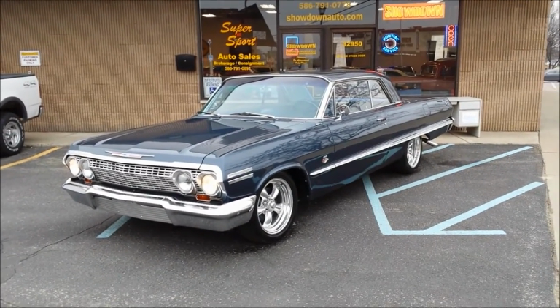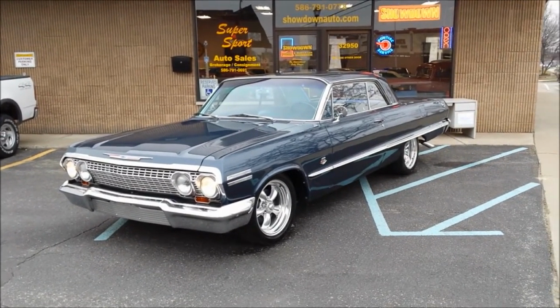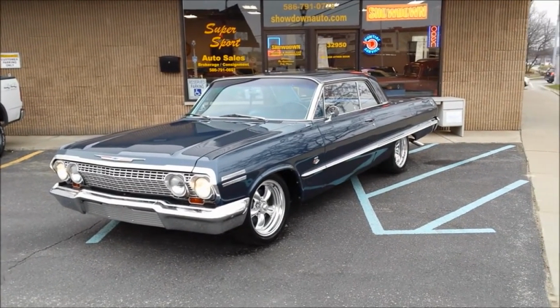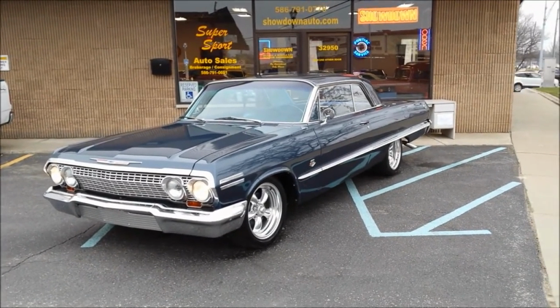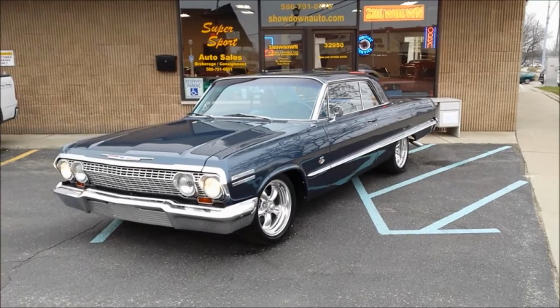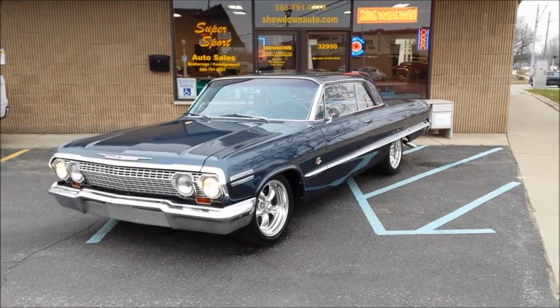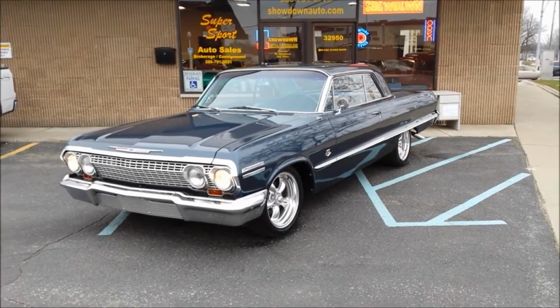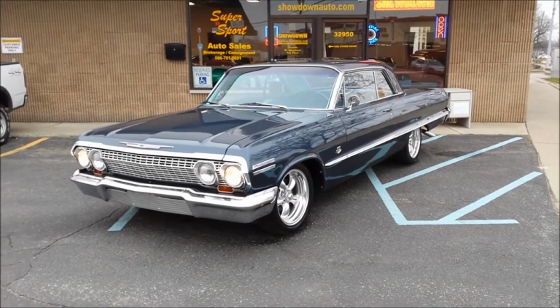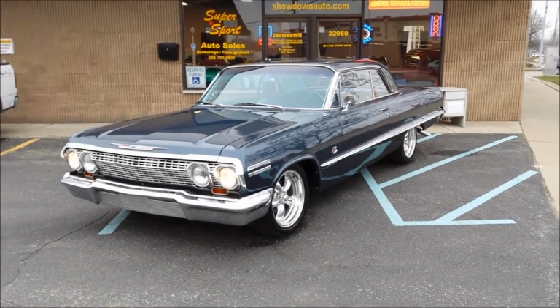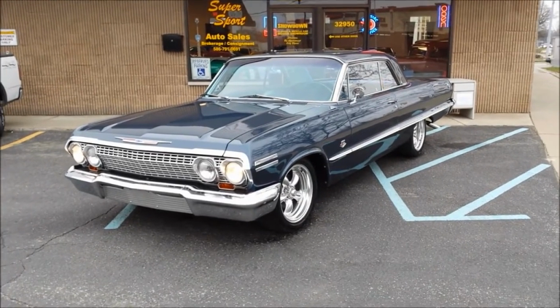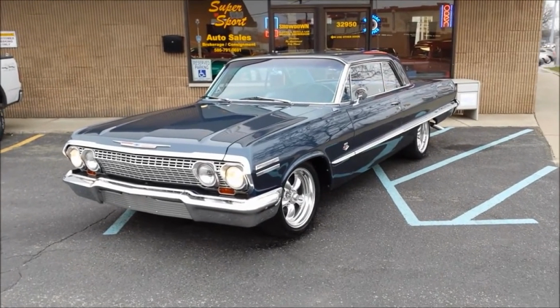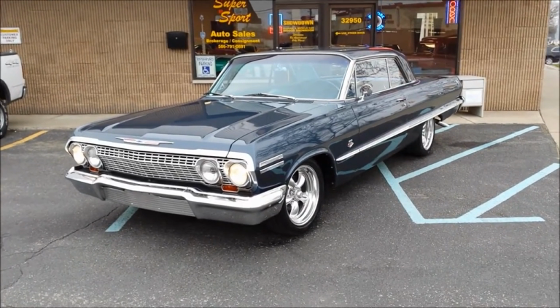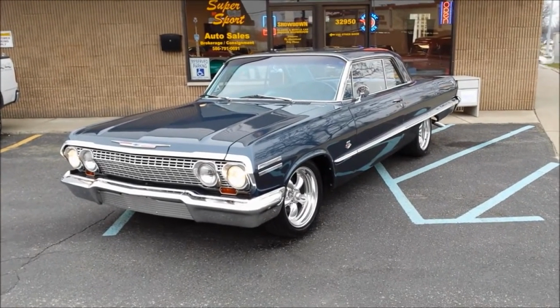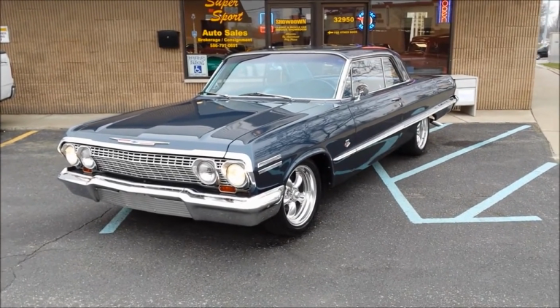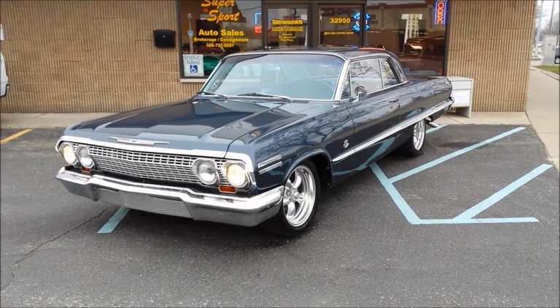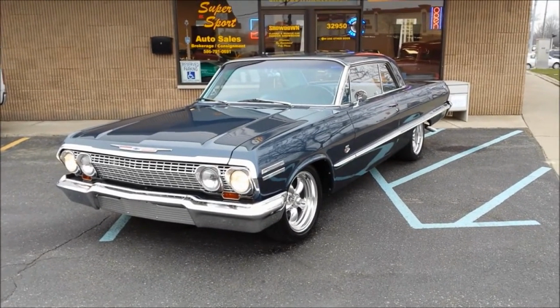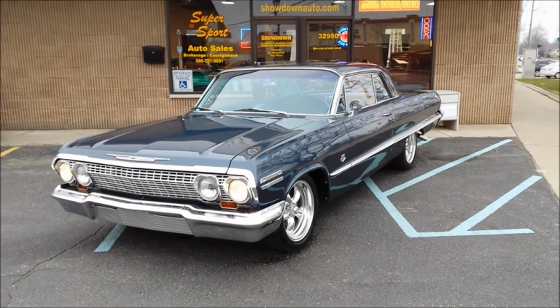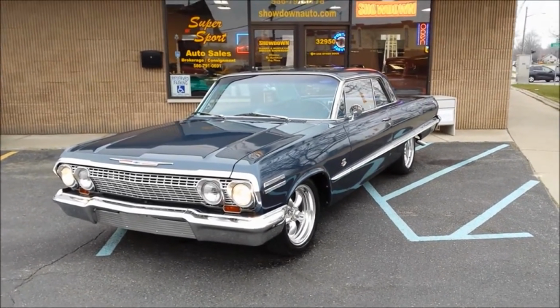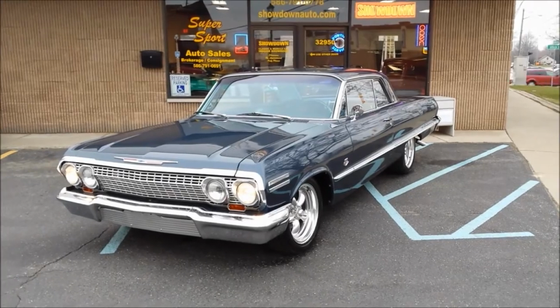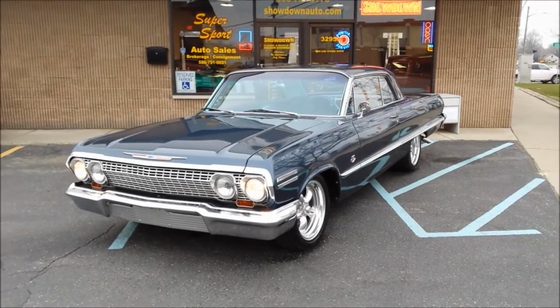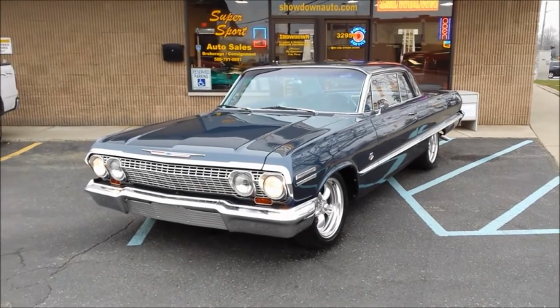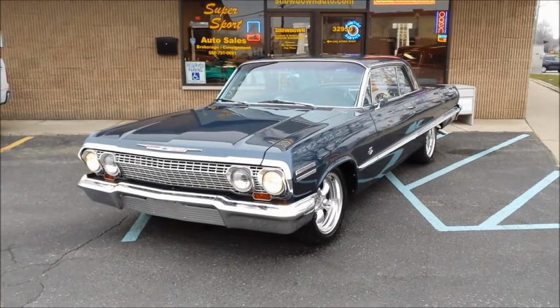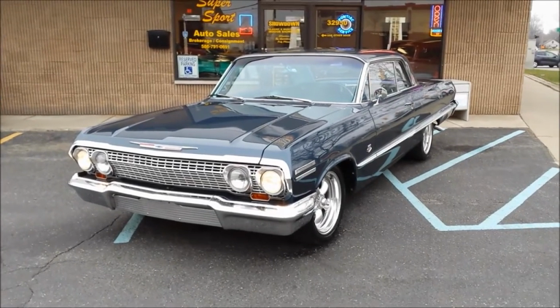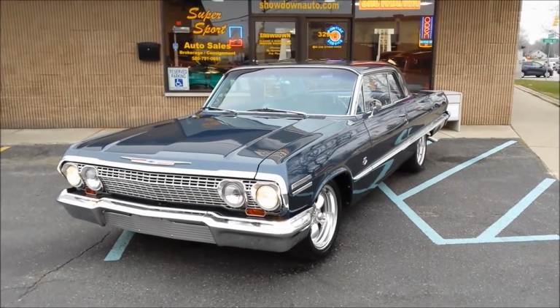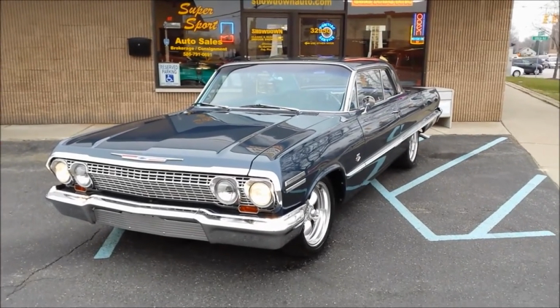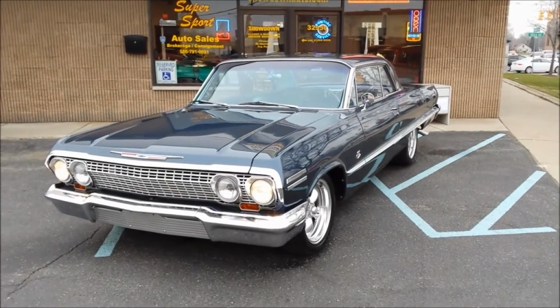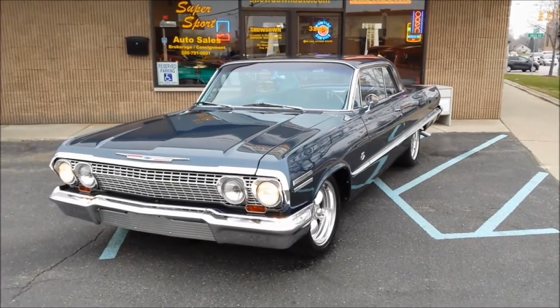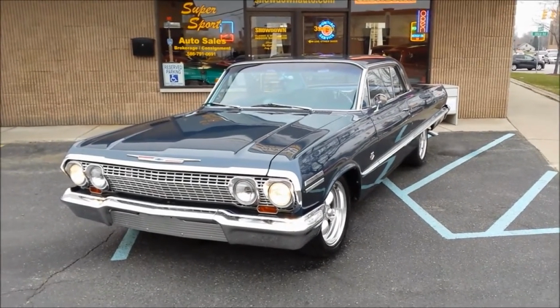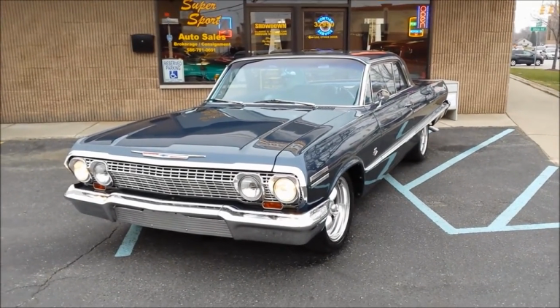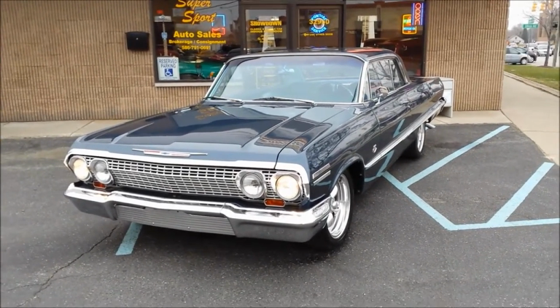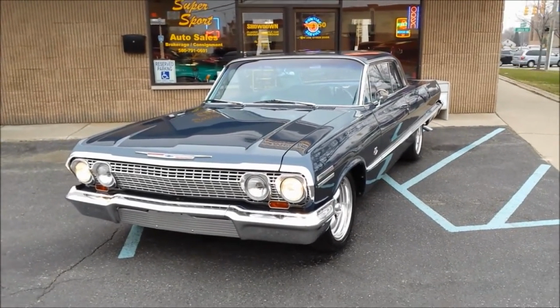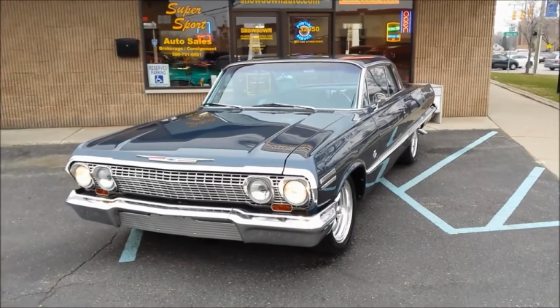Hello everyone, David here at Showdown Auto. I'm going to do a quick little walk around for you today on a 1963 Impala — a 409 dual quad, 4 and a quarter horsepower.